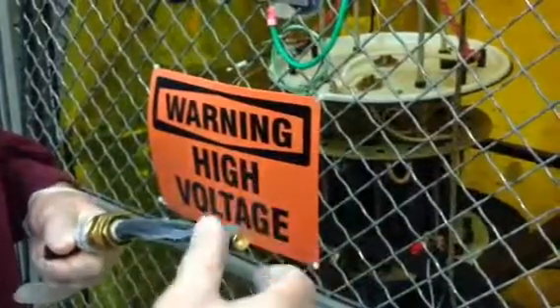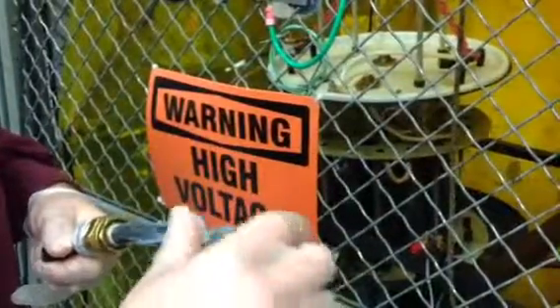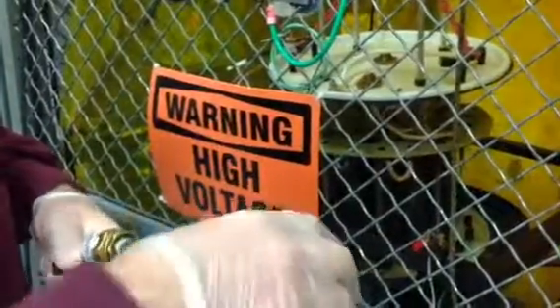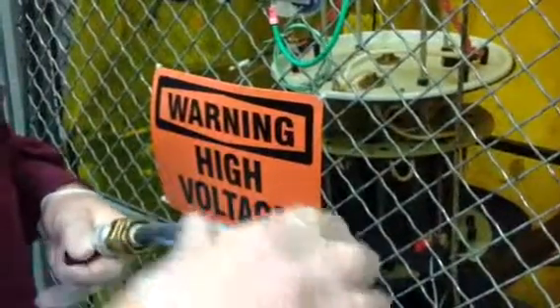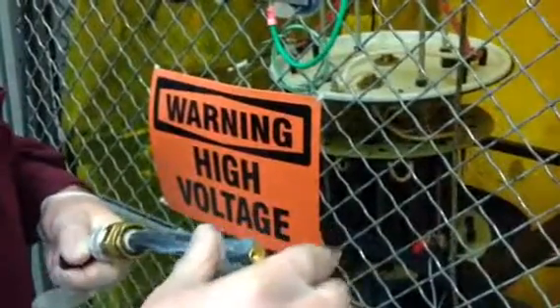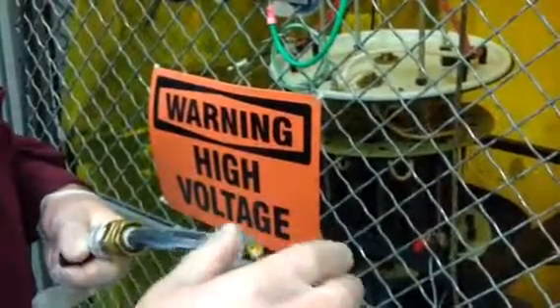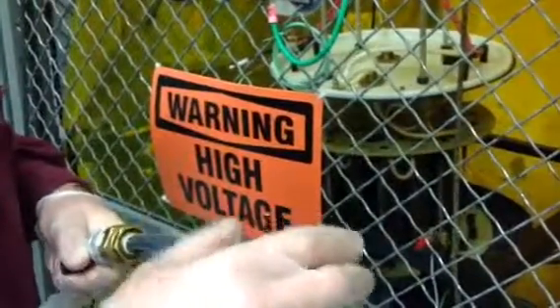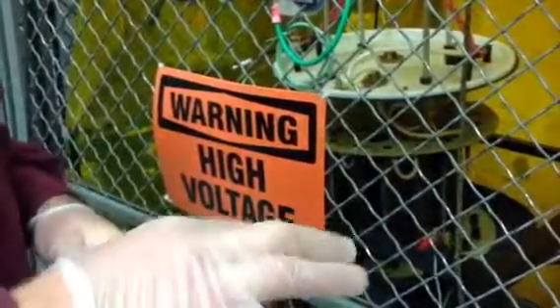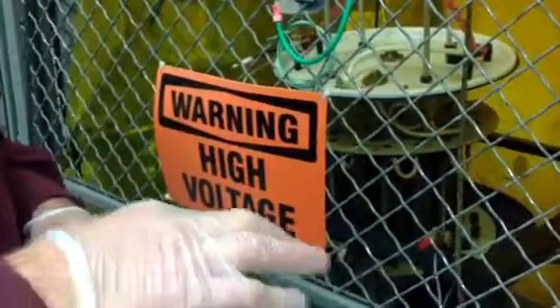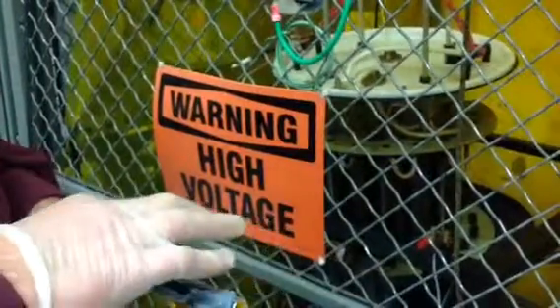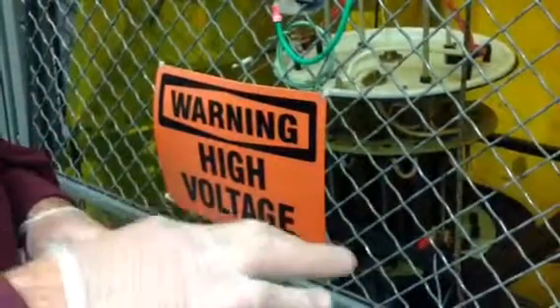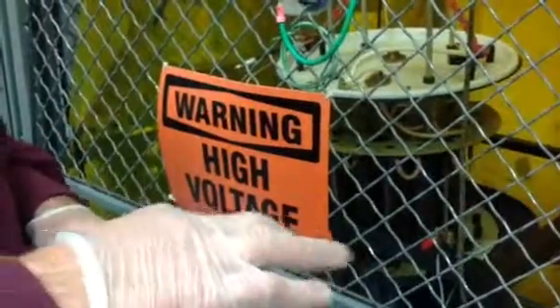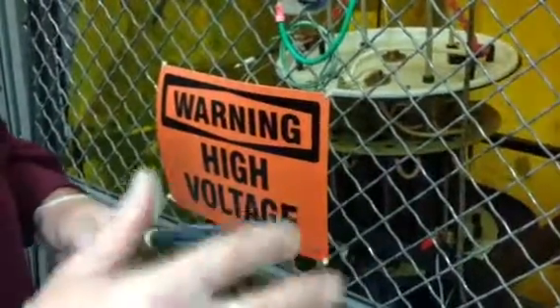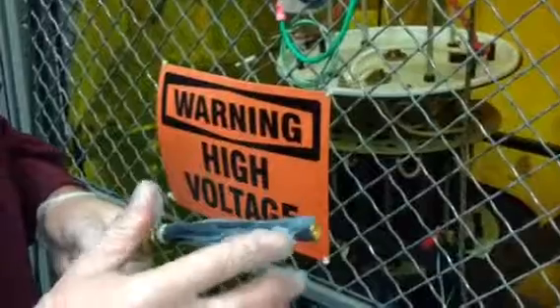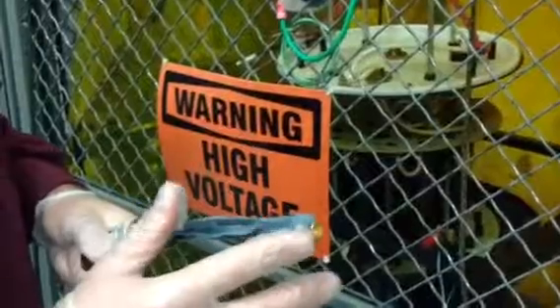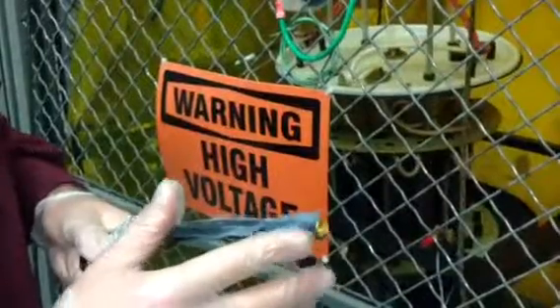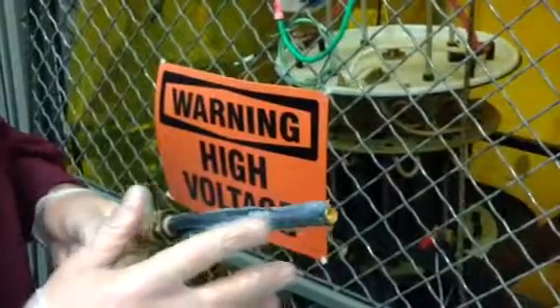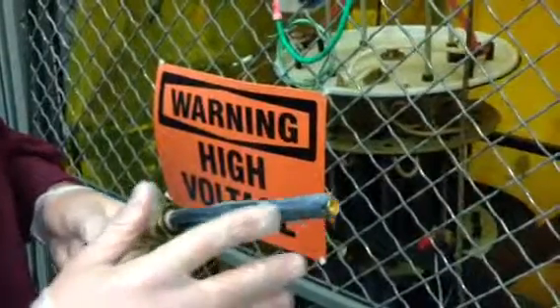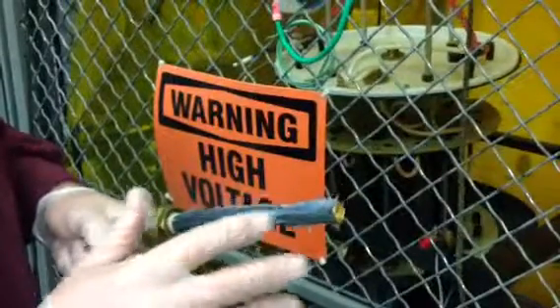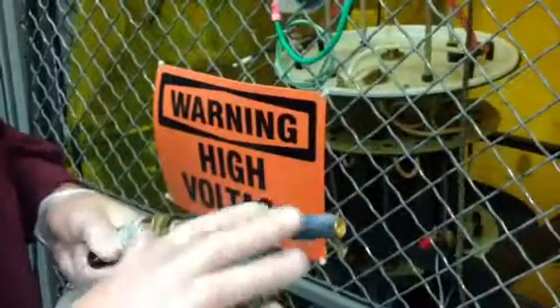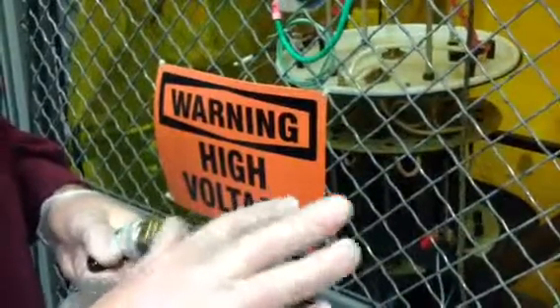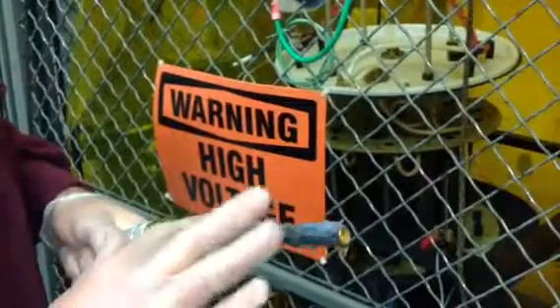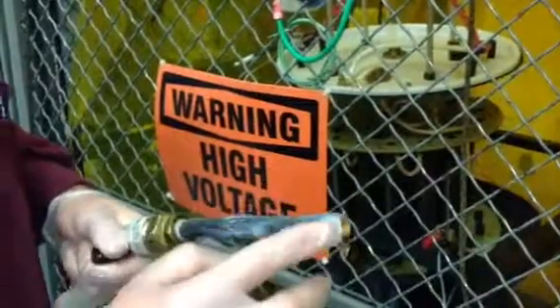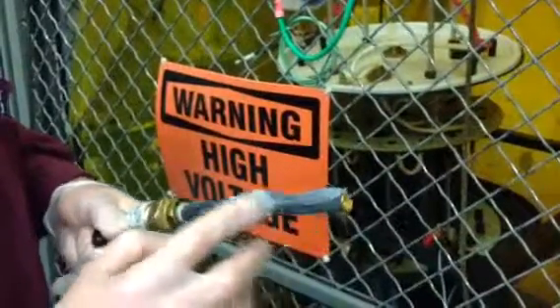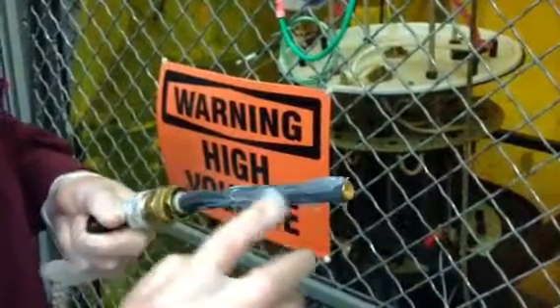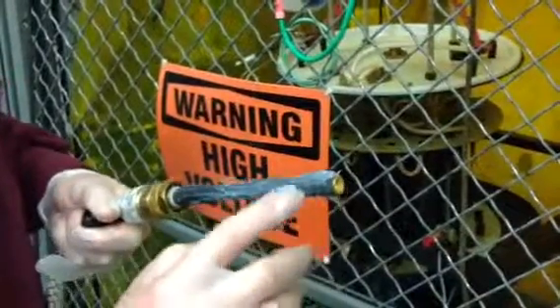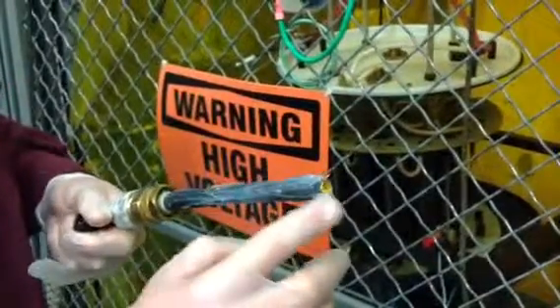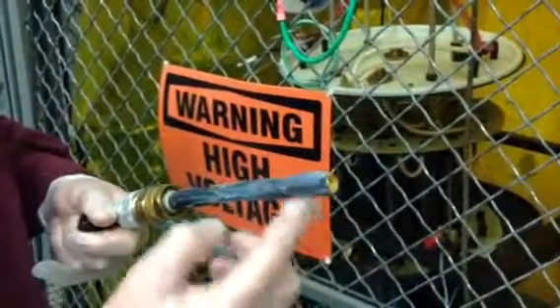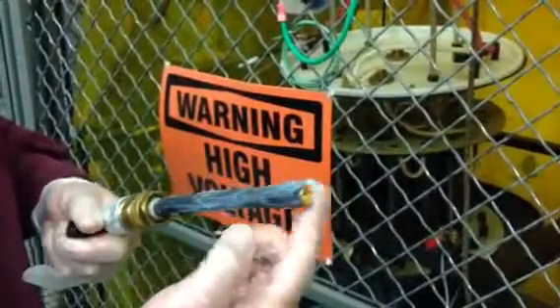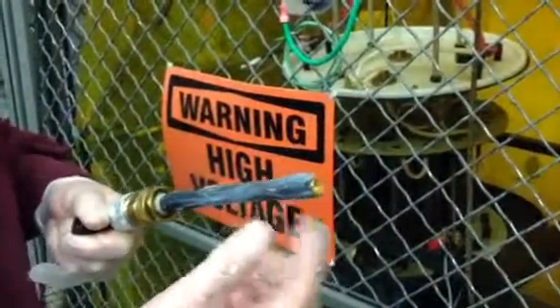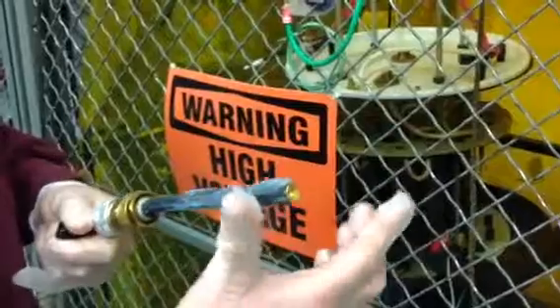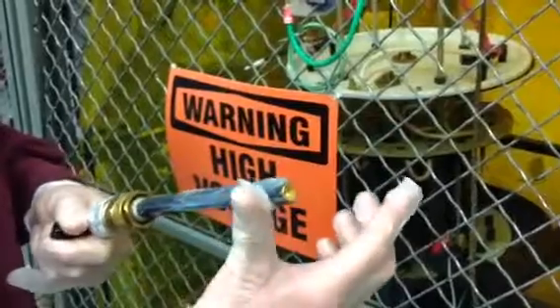I'm wearing gloves here, but you're going to want to do this bare-handed. You don't want to get any oil or anything from your hands on the connector itself, and you don't want any dirt or anything on it either.